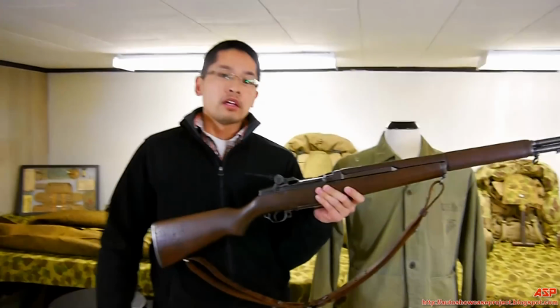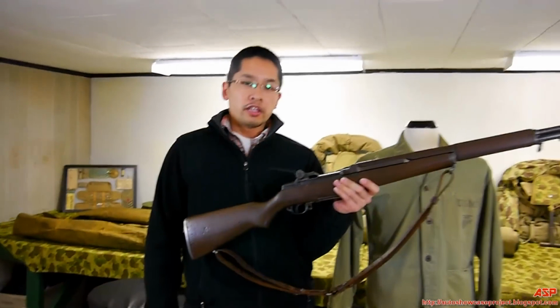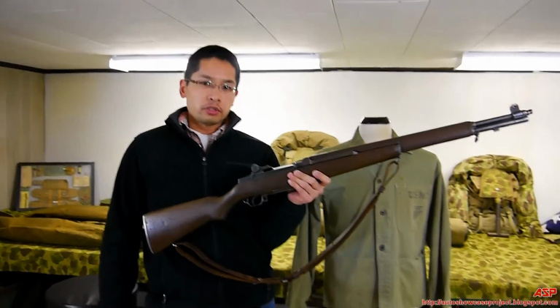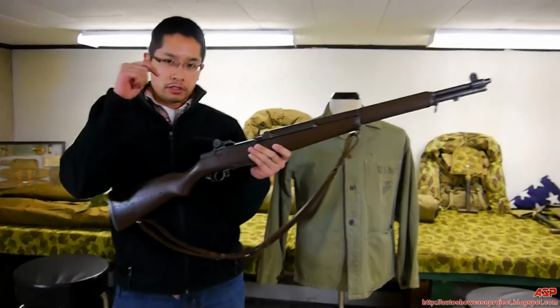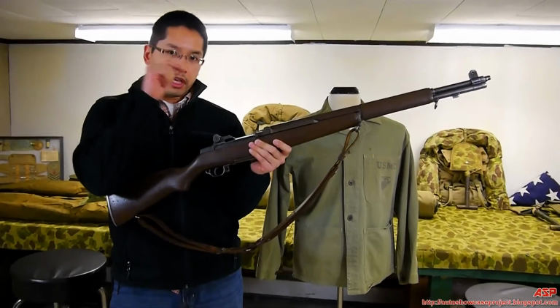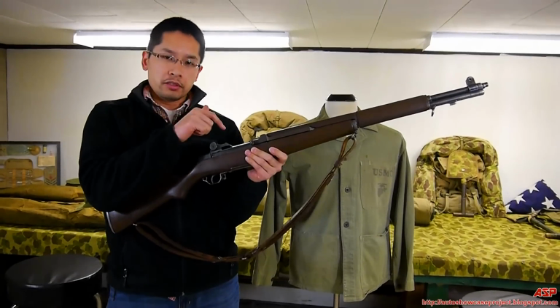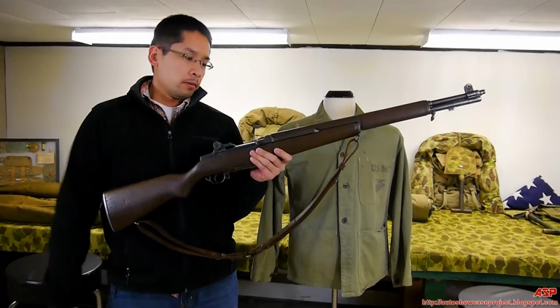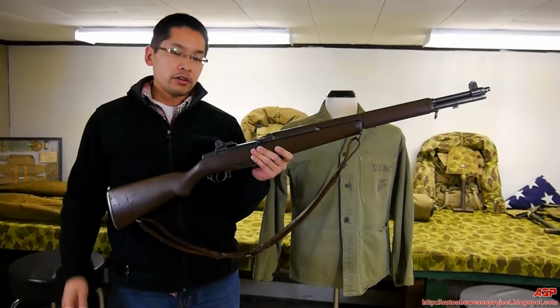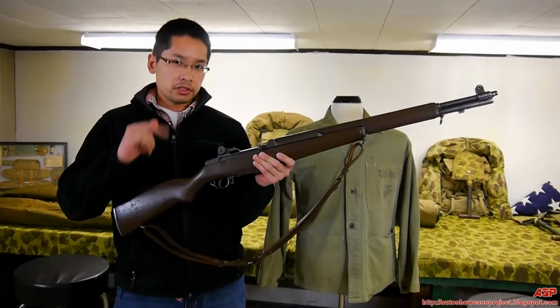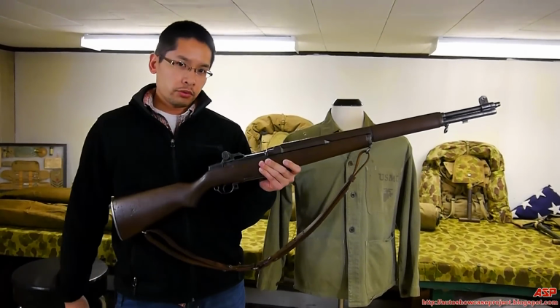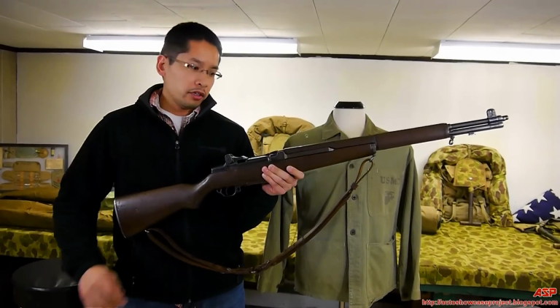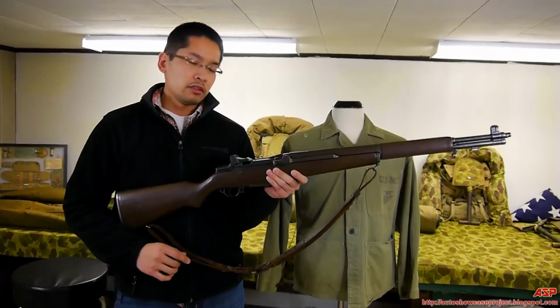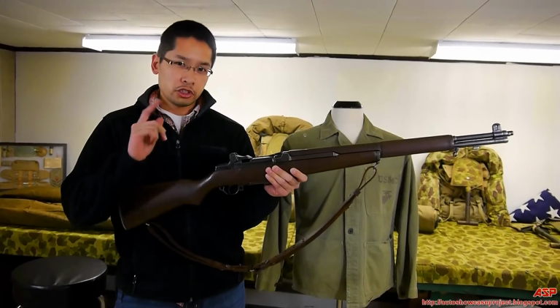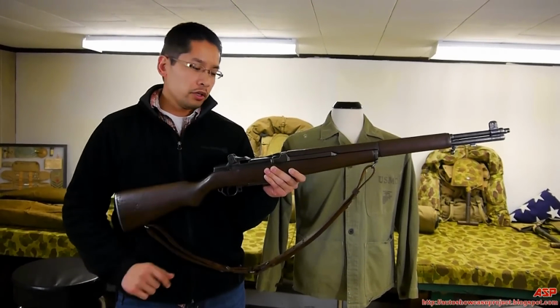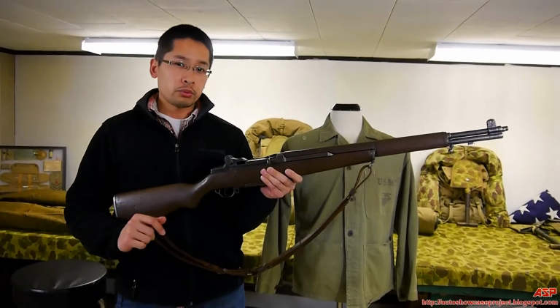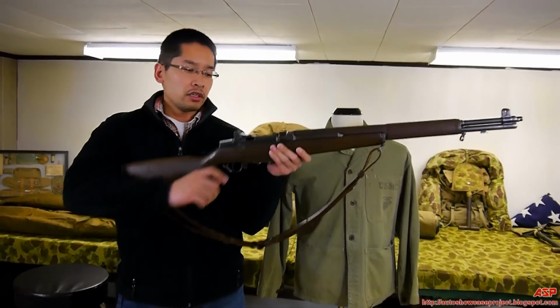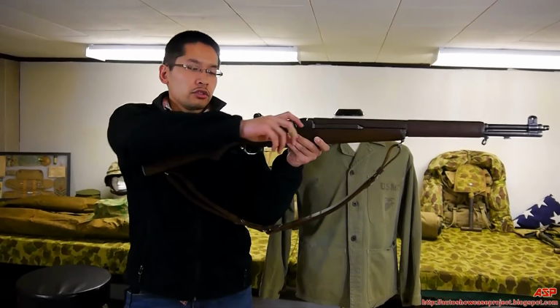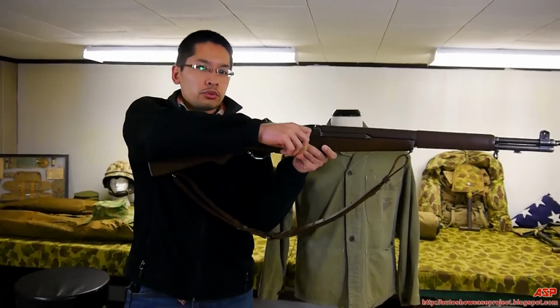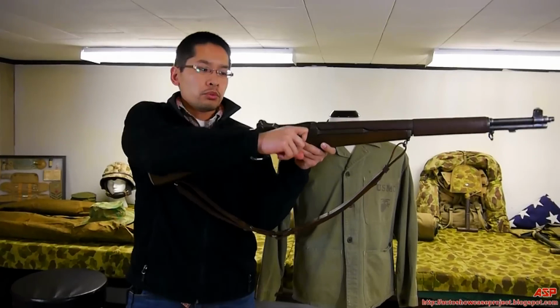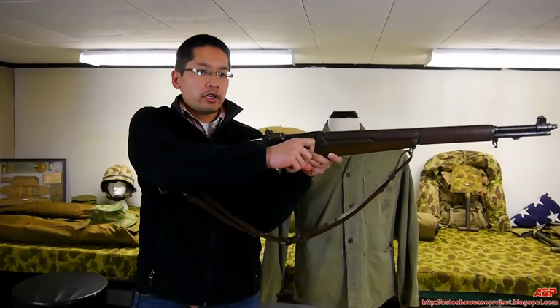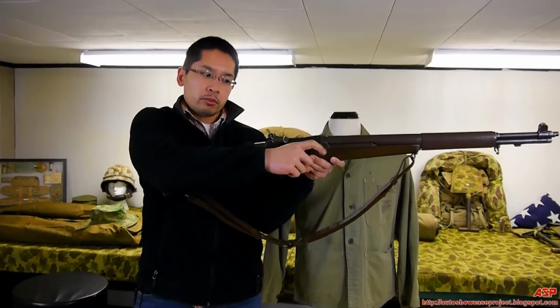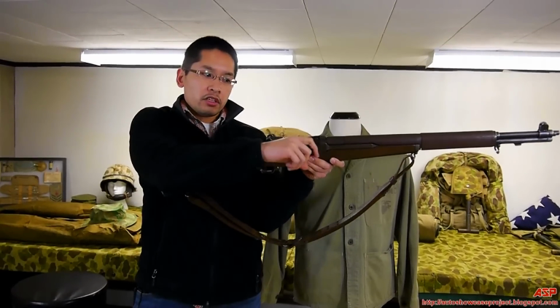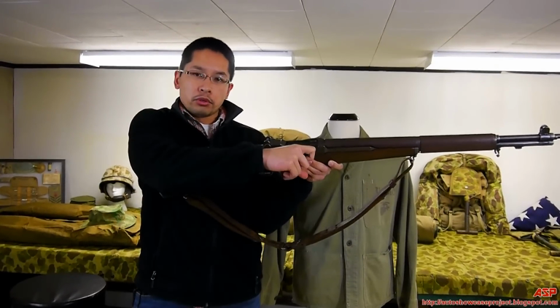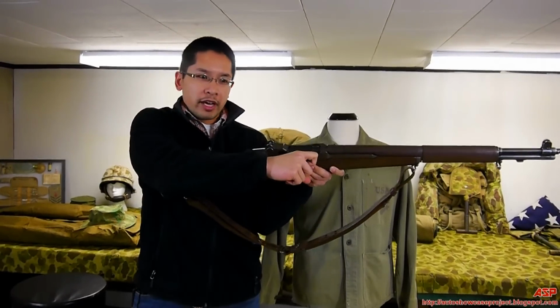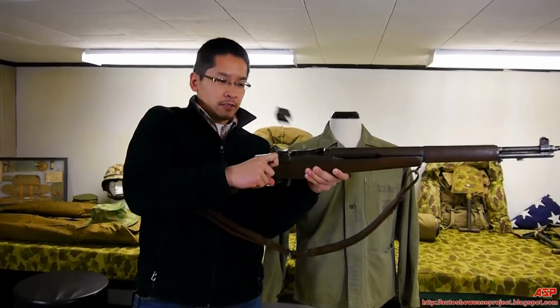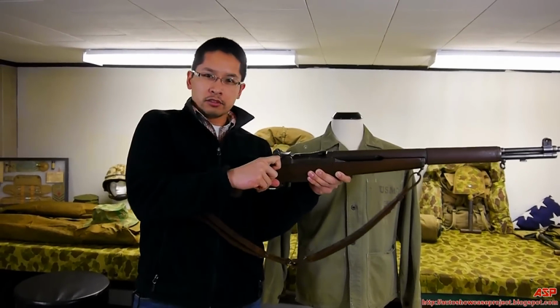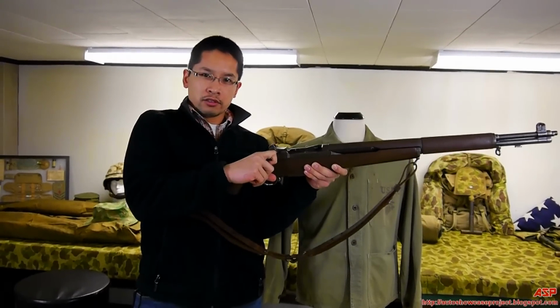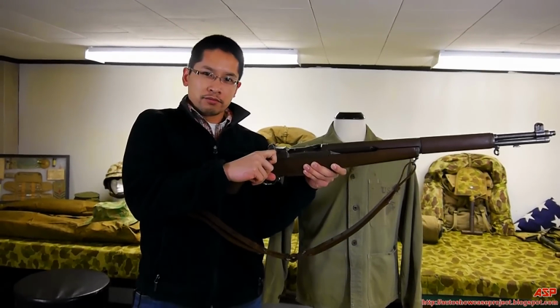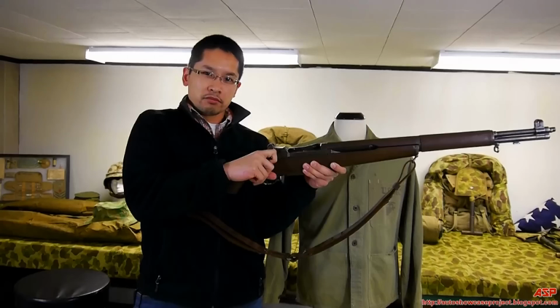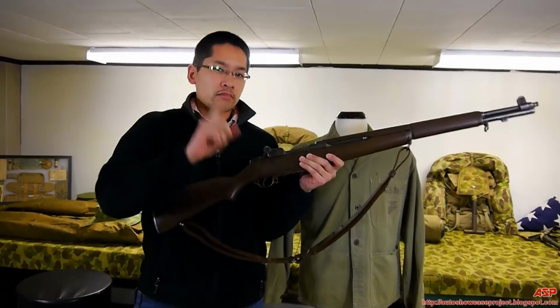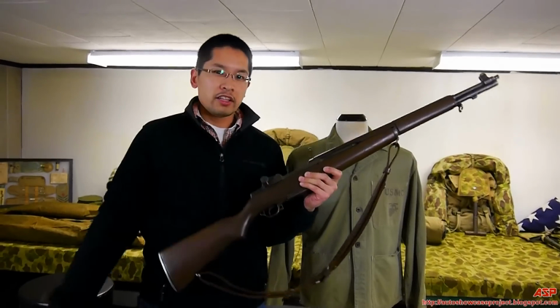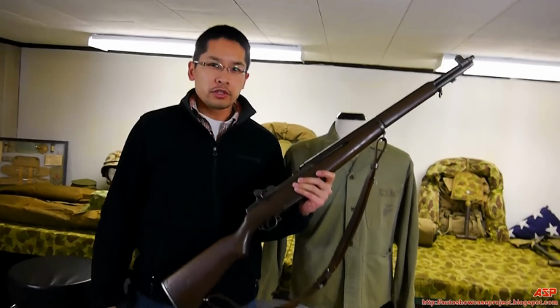Slowly release the bolt forward and push it up like that. Now it is loaded but it is empty. Here's the M1 Garand ping — I'll show it to you in three, two, one. Pull this back. That's how you do it.